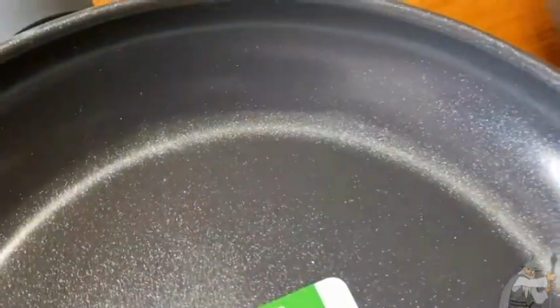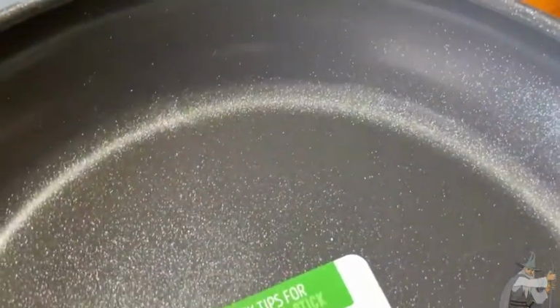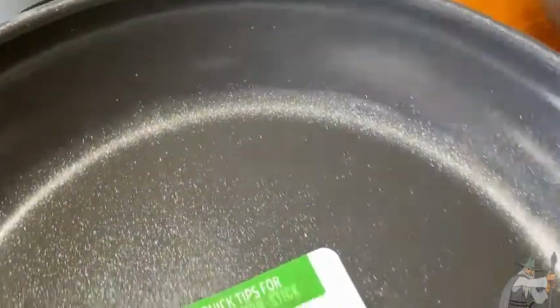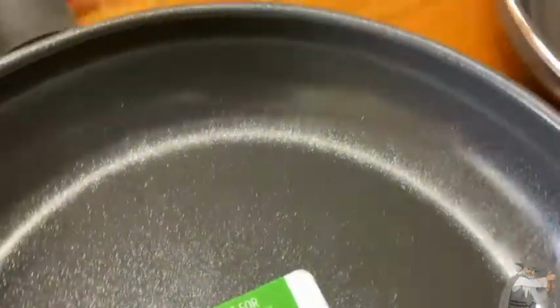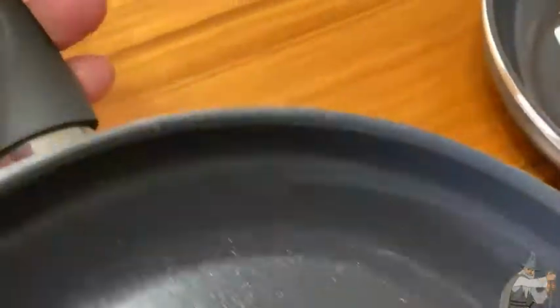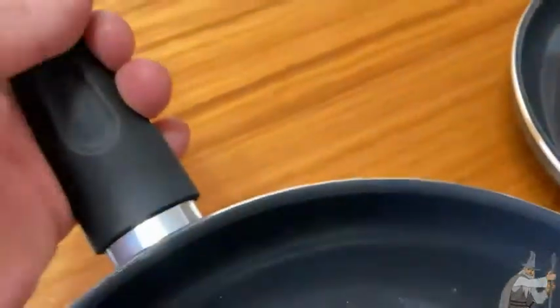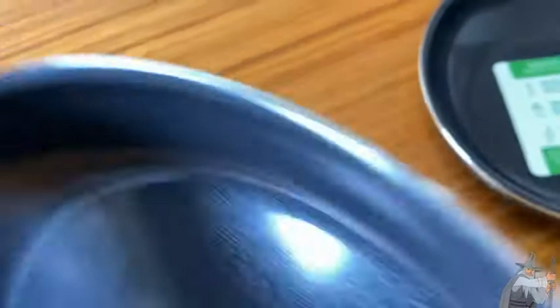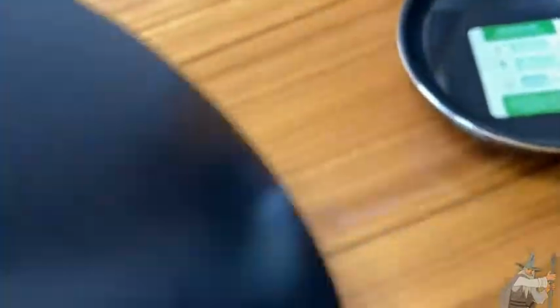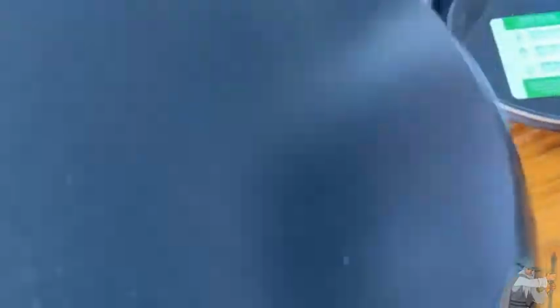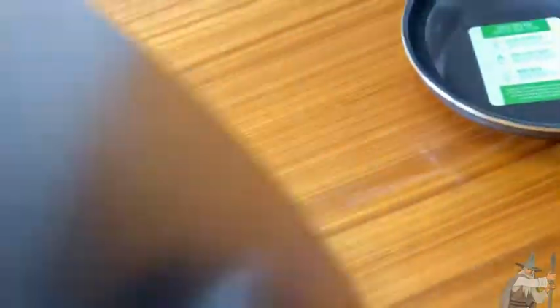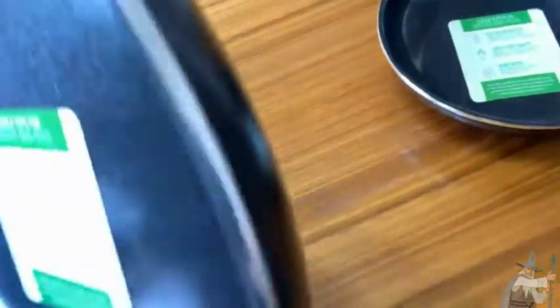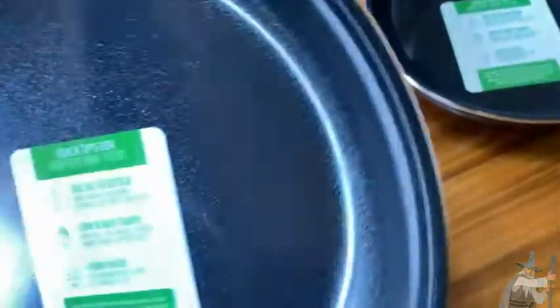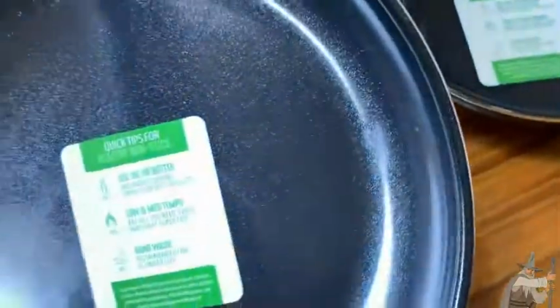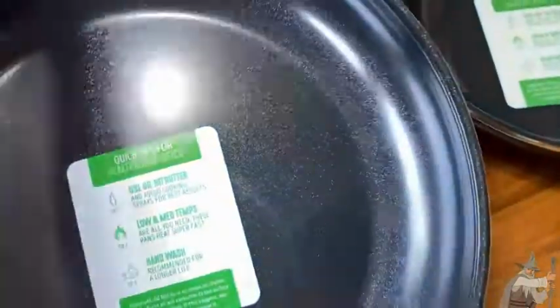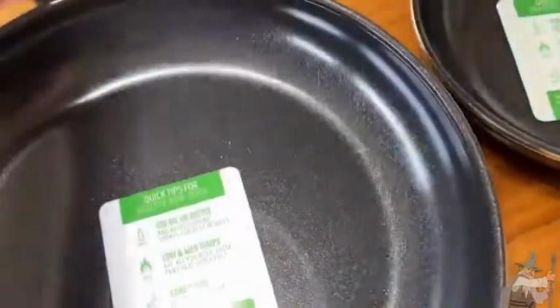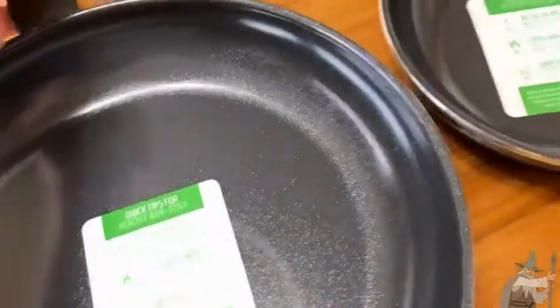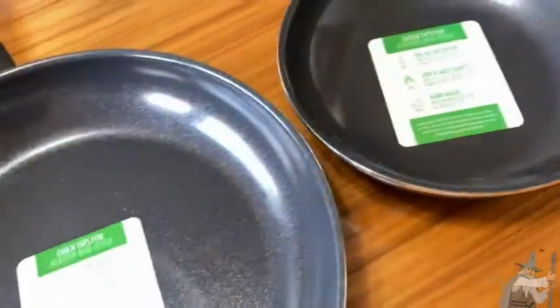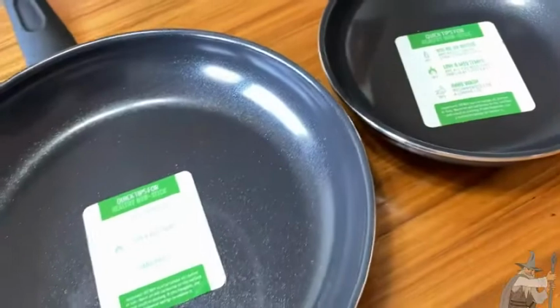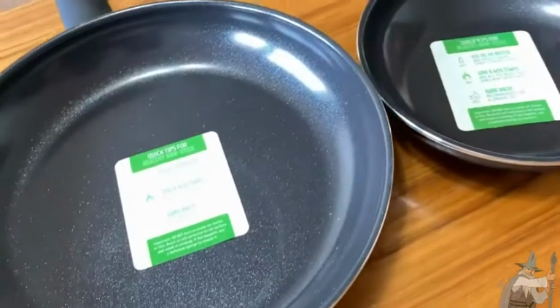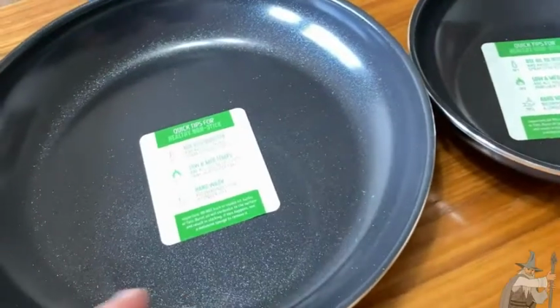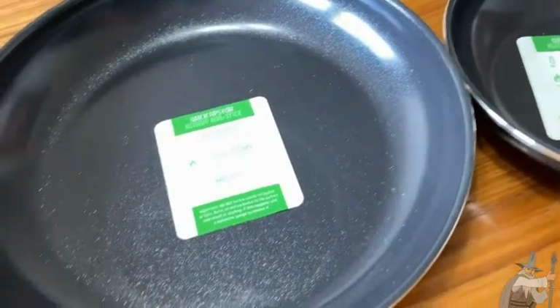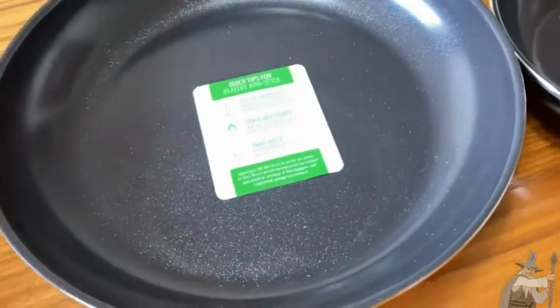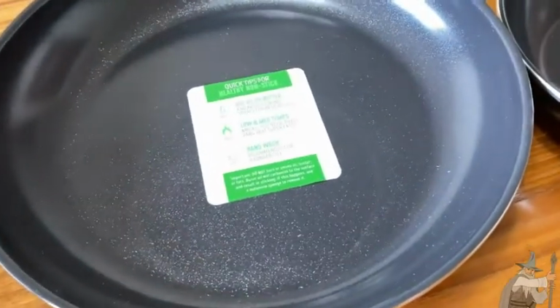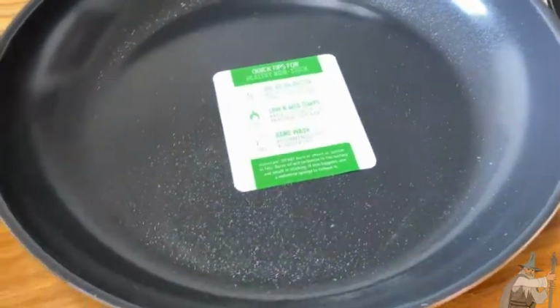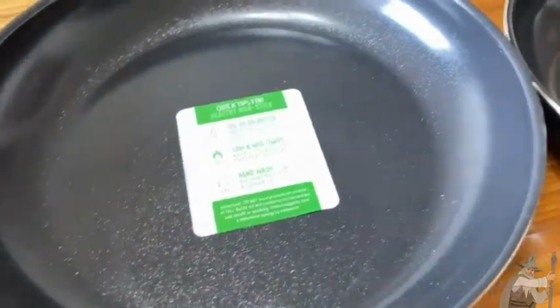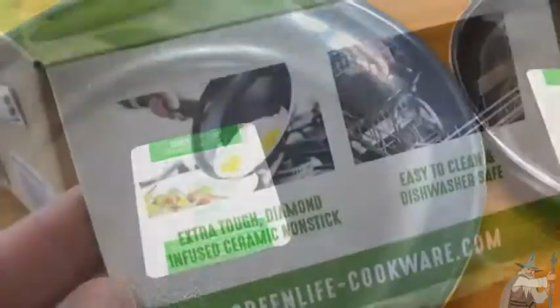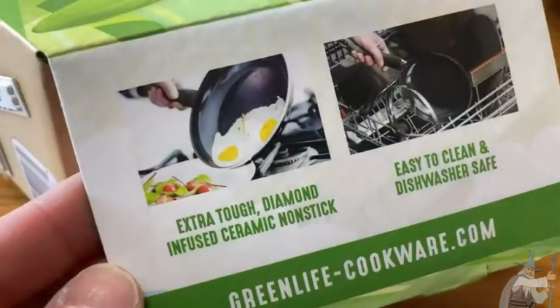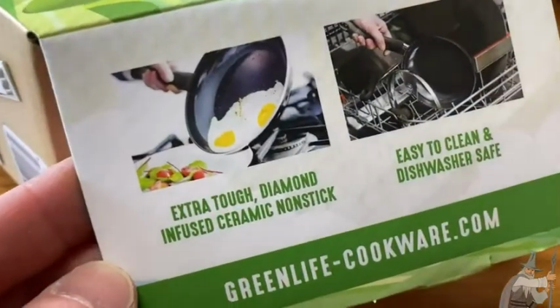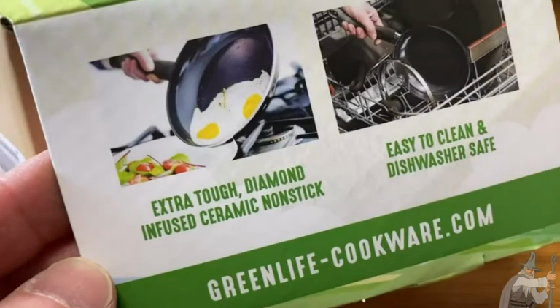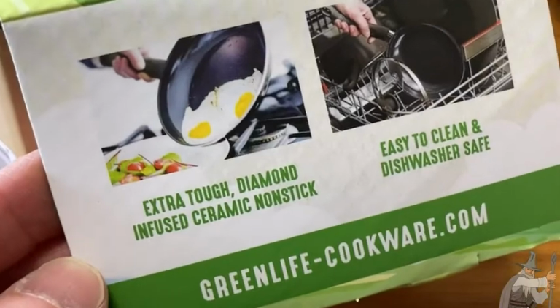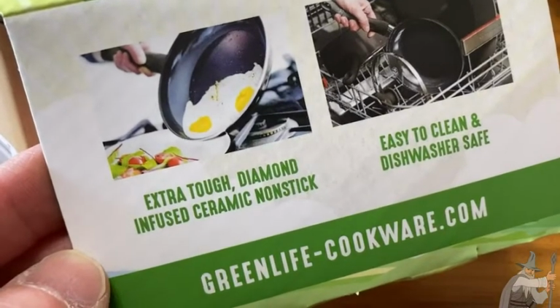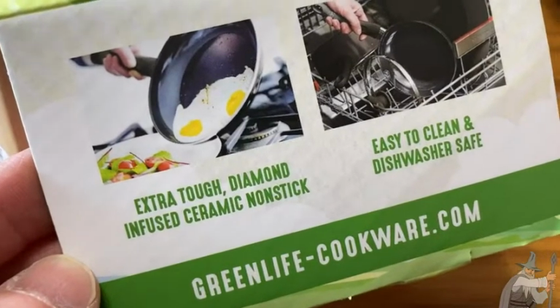It gives you the same tips there. Really nice handle on this one — fairly lightweight. These are non-stick. It's a good company; Green Life makes really good products. Let's read more about the features: extra tough, diamond-infused ceramic non-stick.